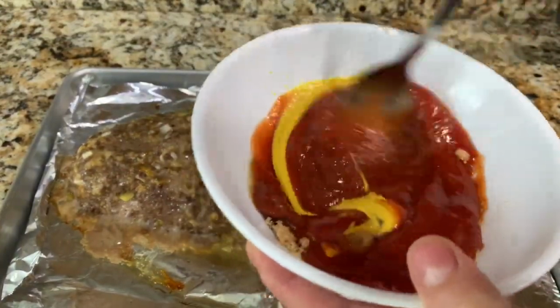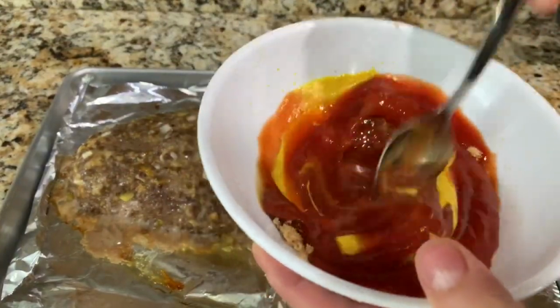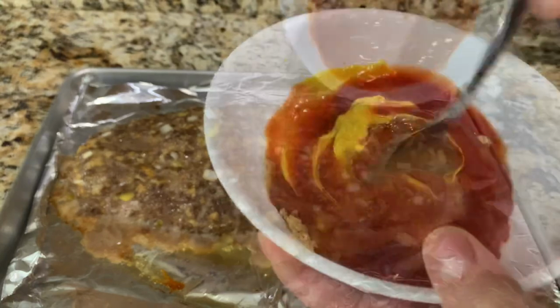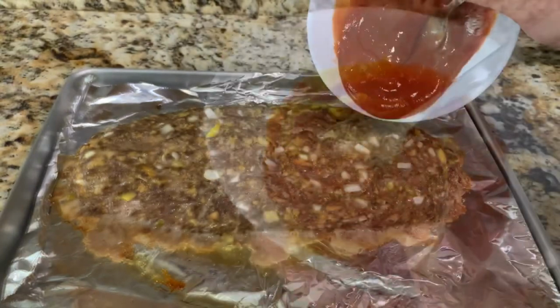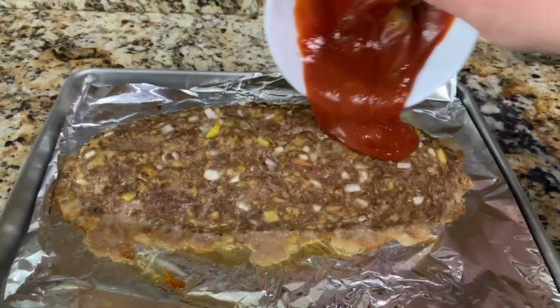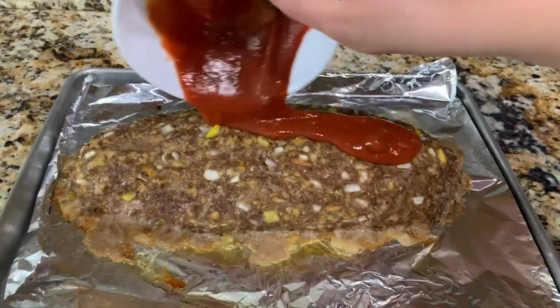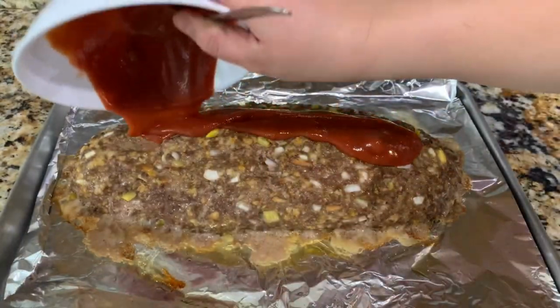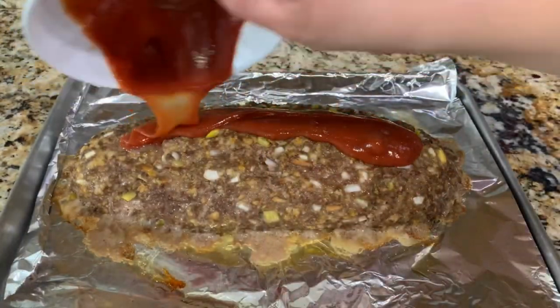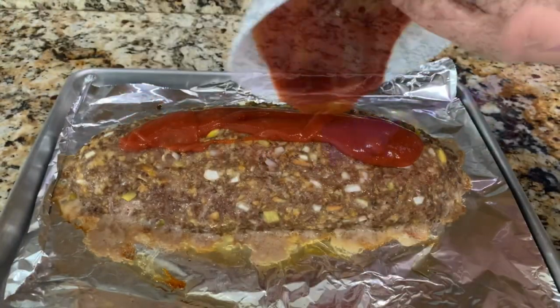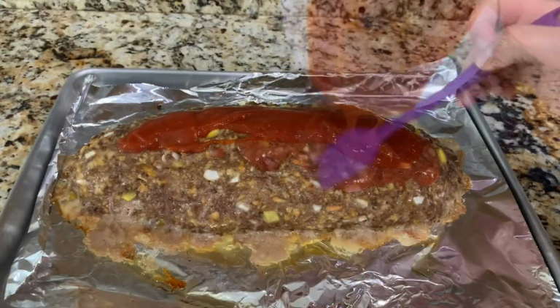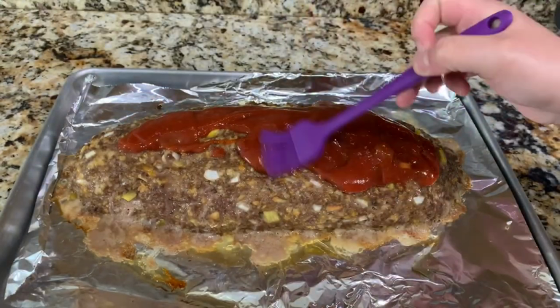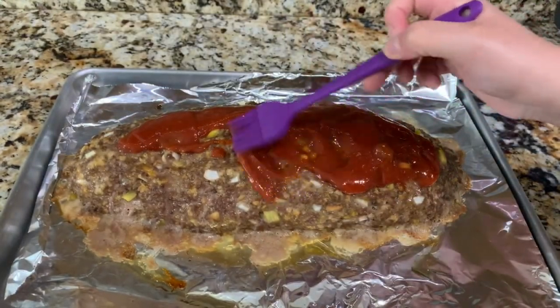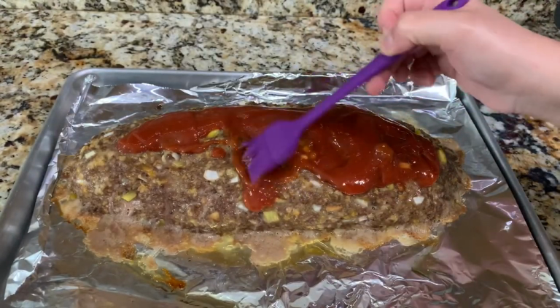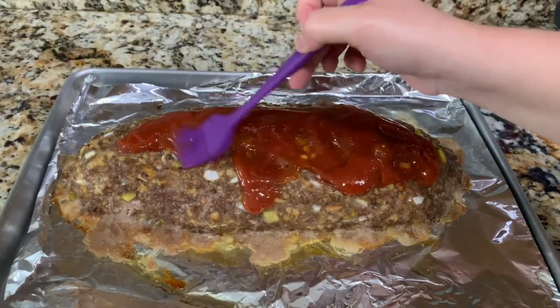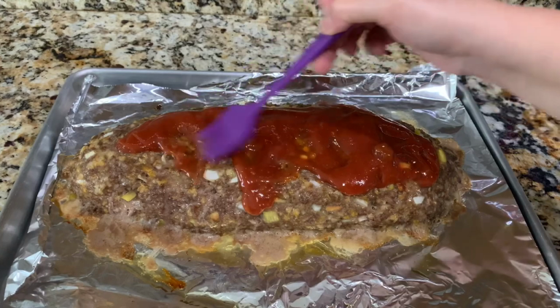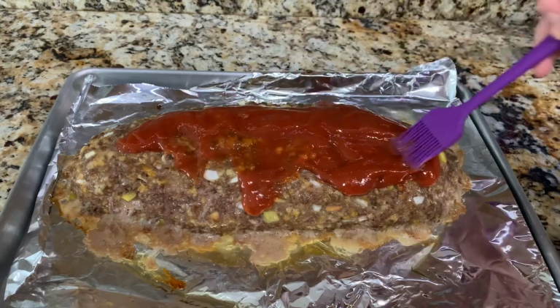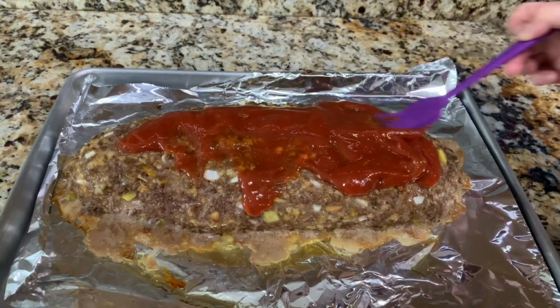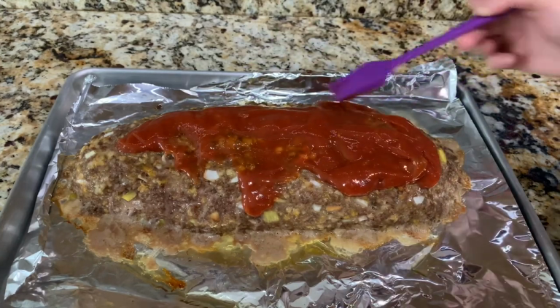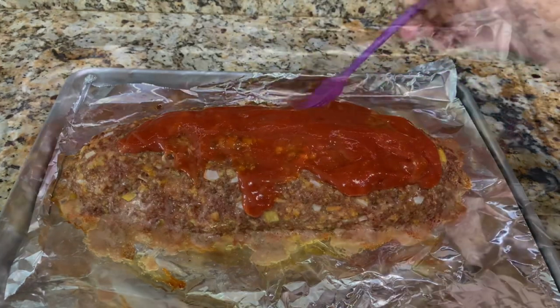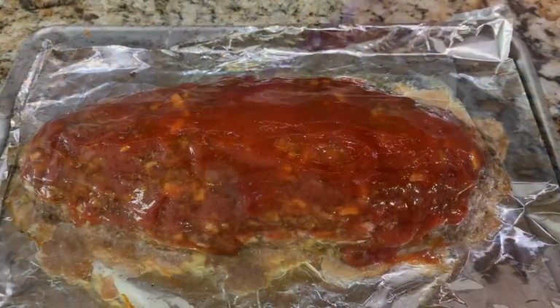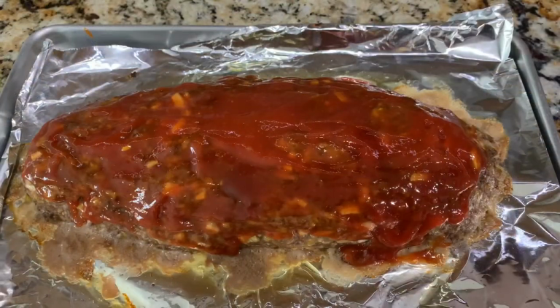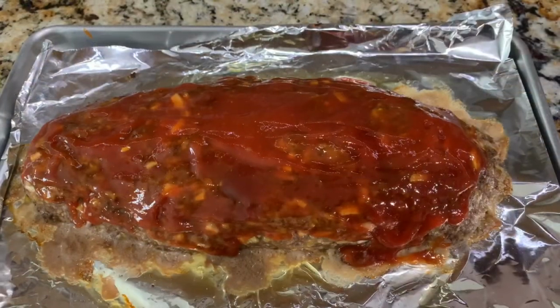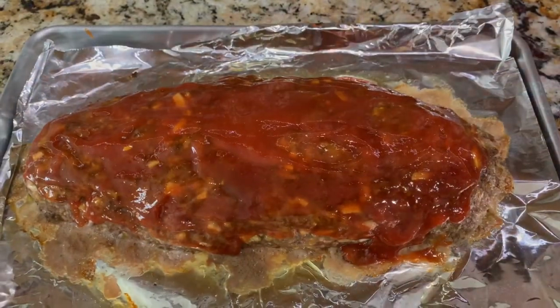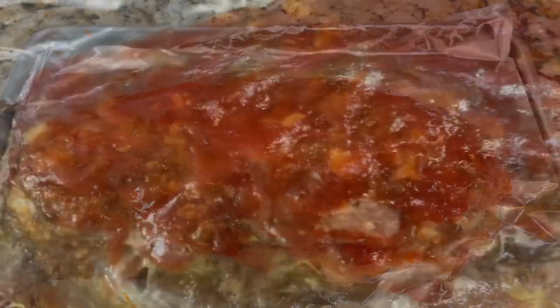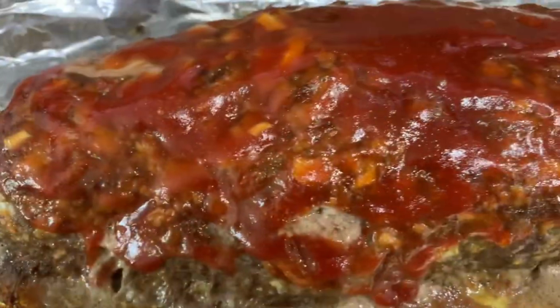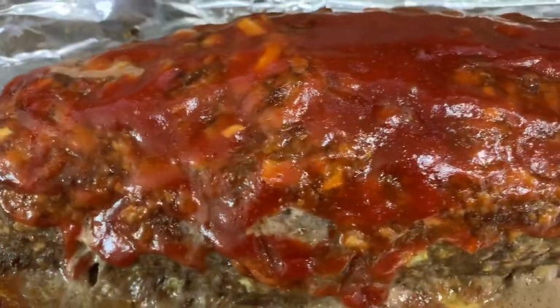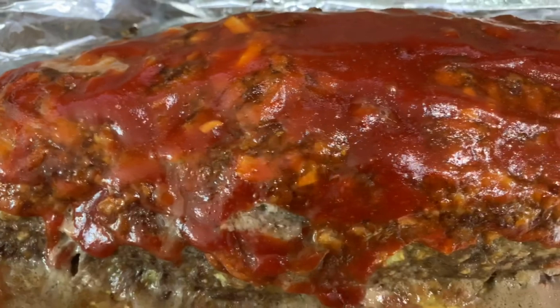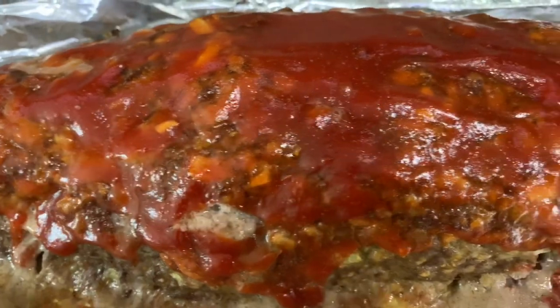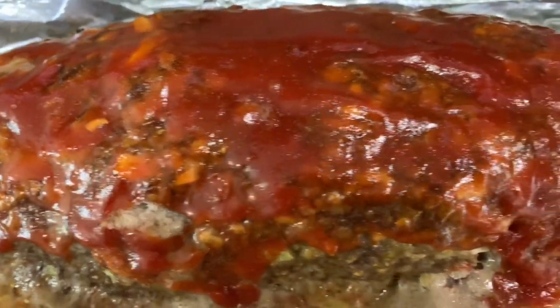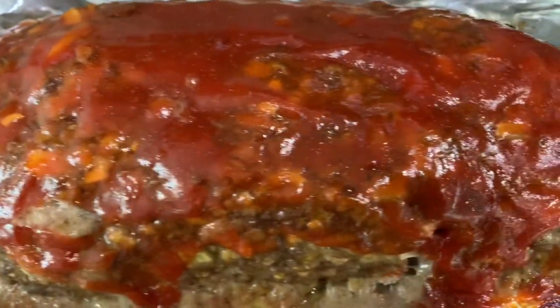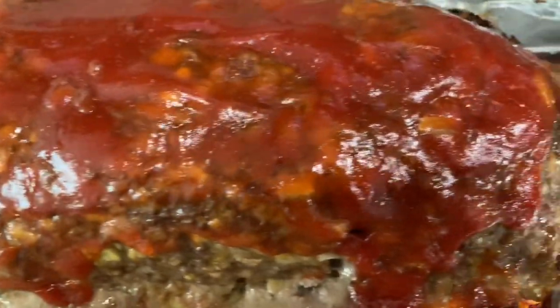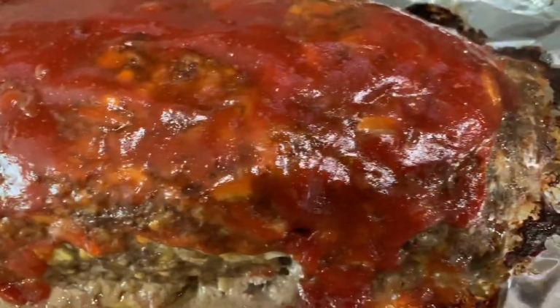After baking for 30 minutes, I'm going to go ahead and put the topping on. It's the ketchup, mustard, and brown sugar — just mix that together, place it on top, and spread it out. Then I'm putting this back in the oven for another 30 minutes.